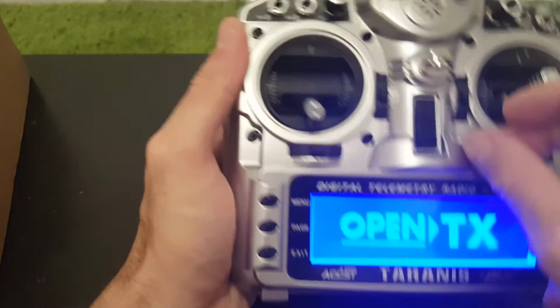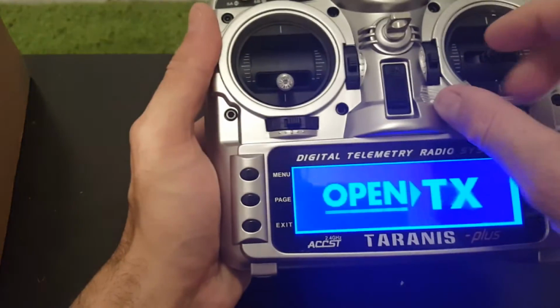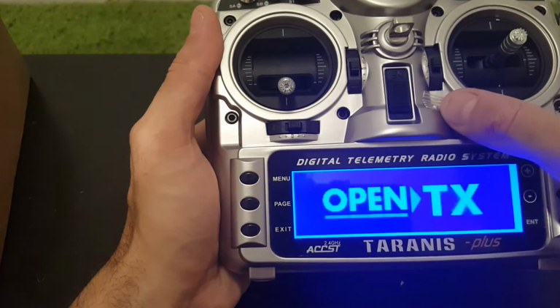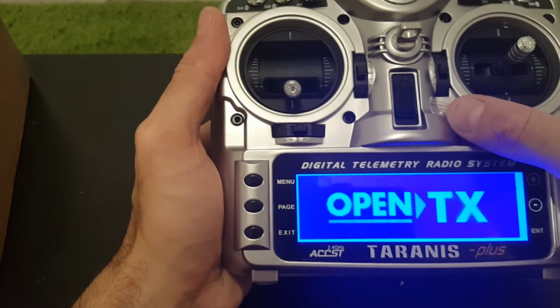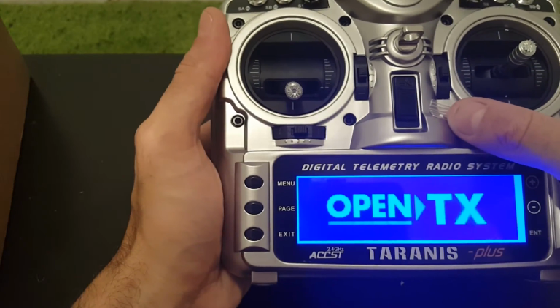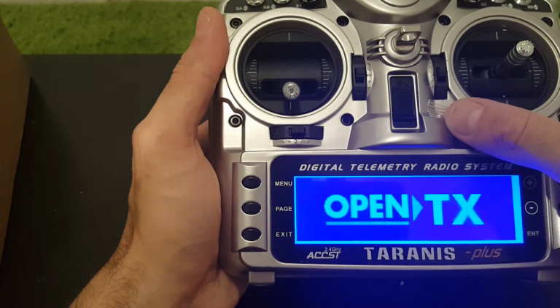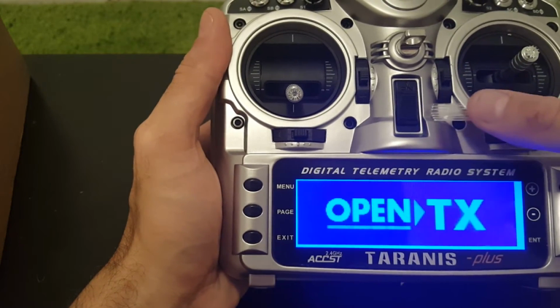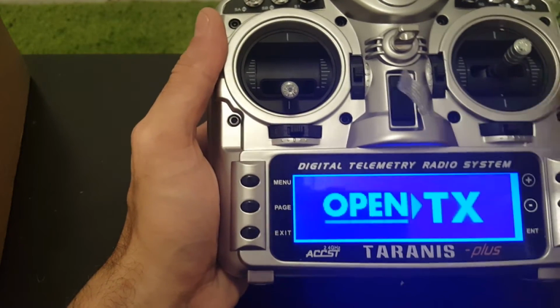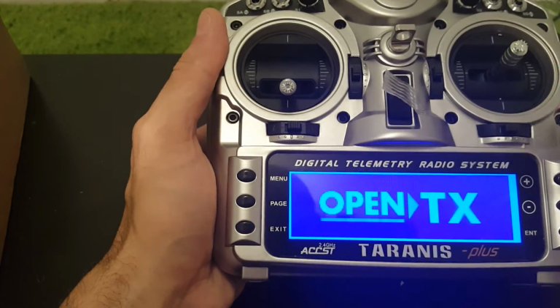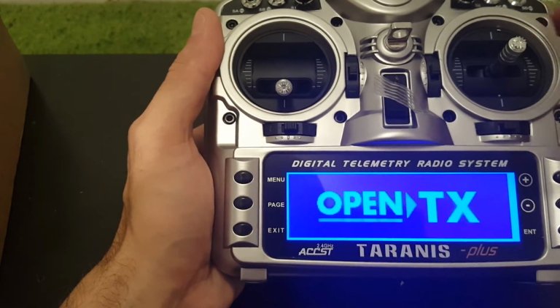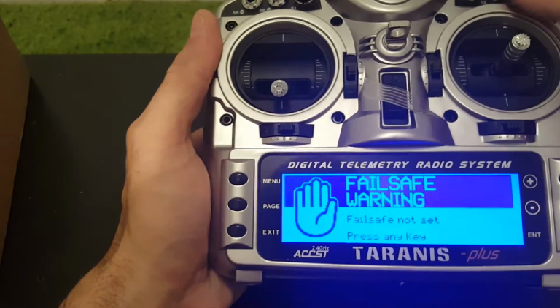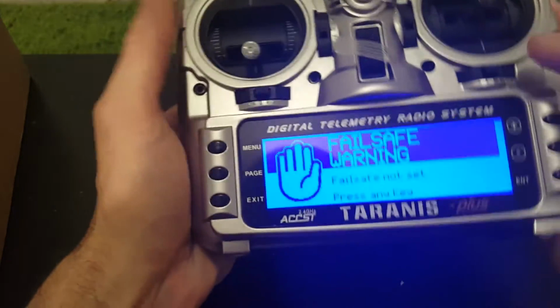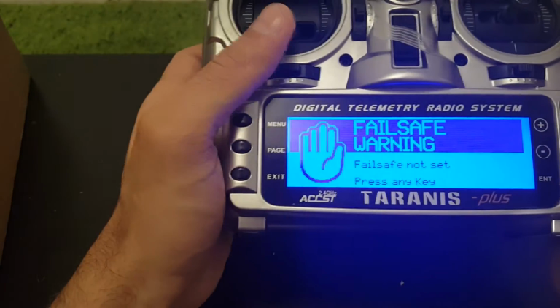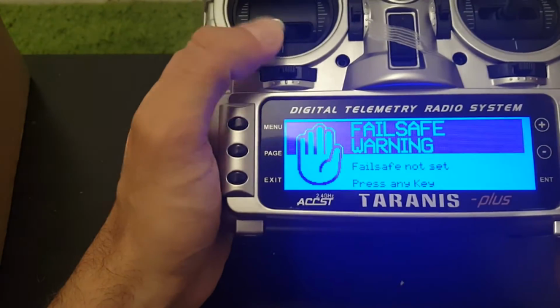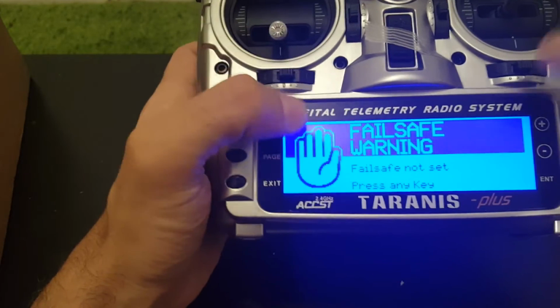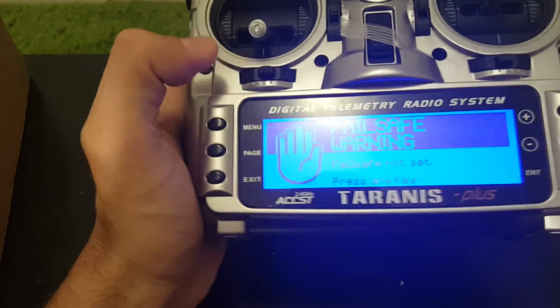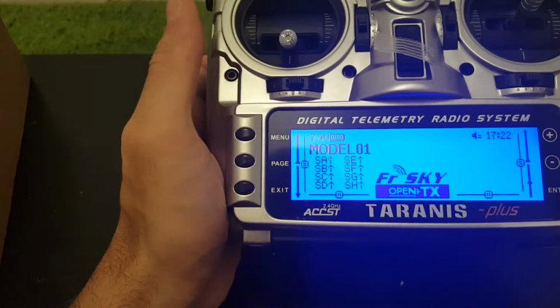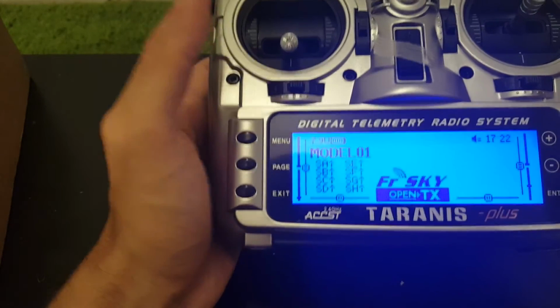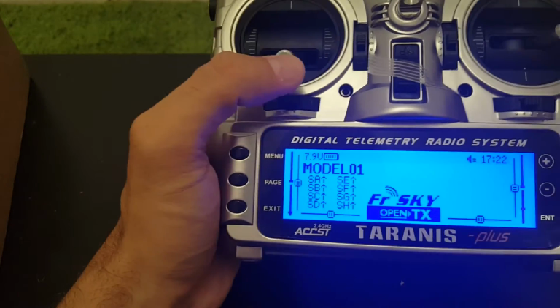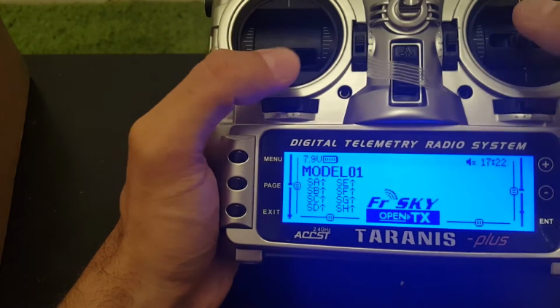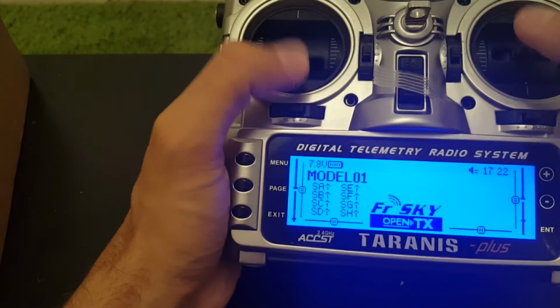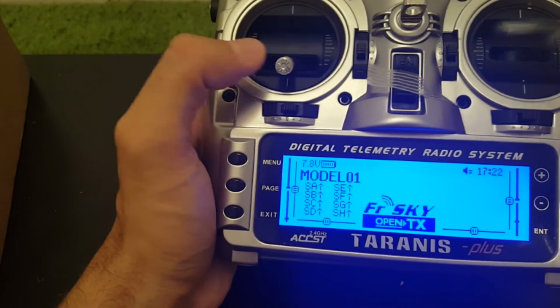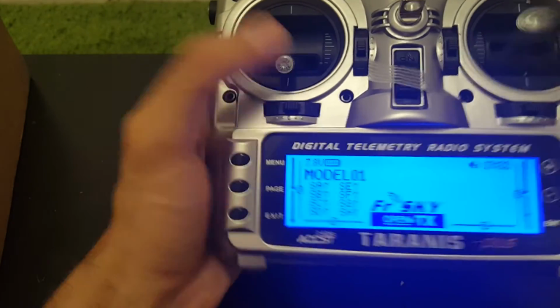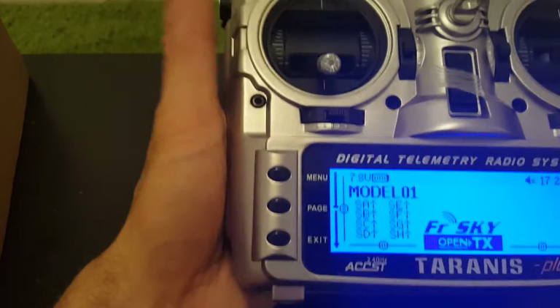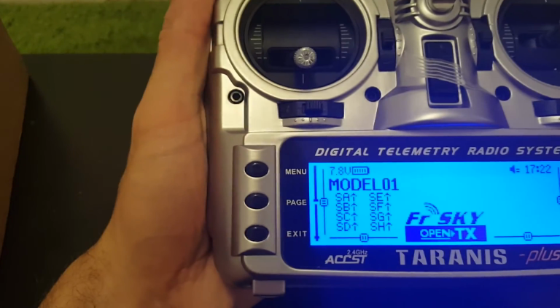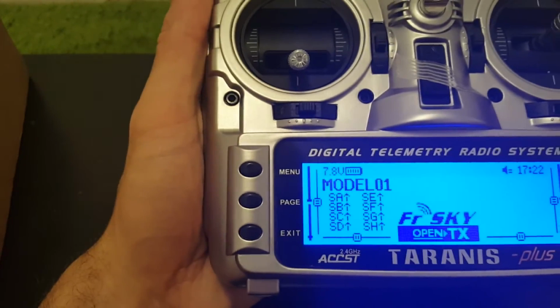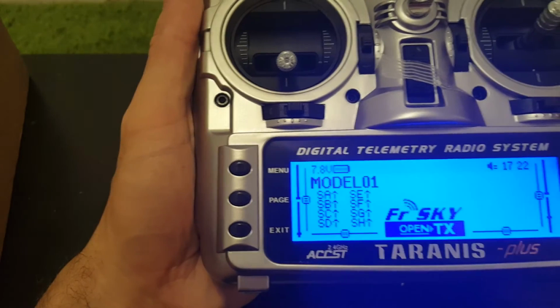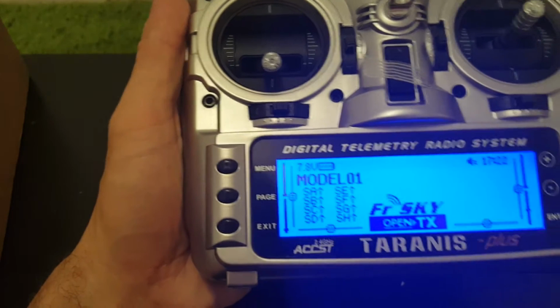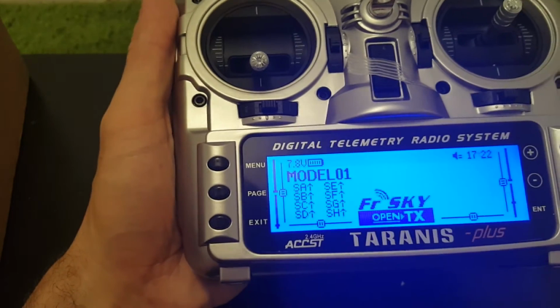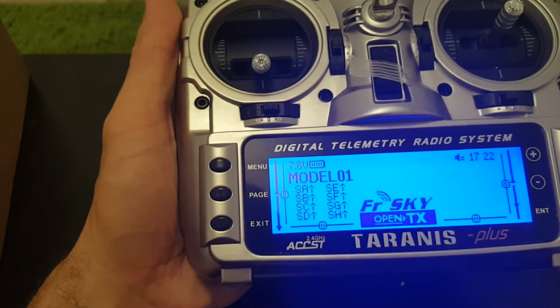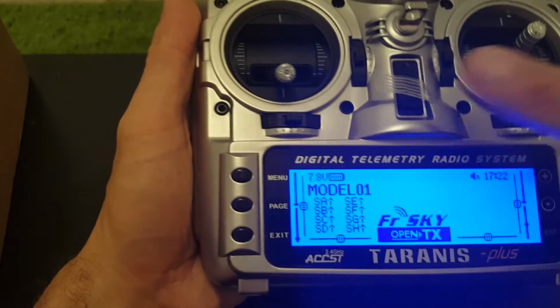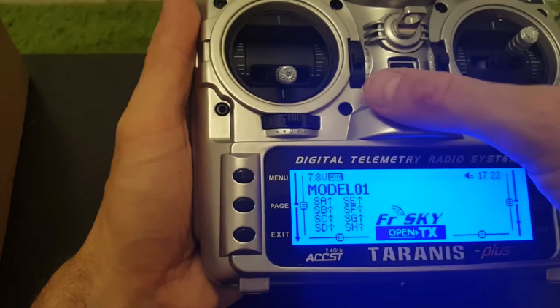Welcome to OpenTX — it starts right up. So we have haptic feedback, a vibration feature, which you don't have in the X9D. I'm going to bring the X9D, the regular version, to see how it compares.